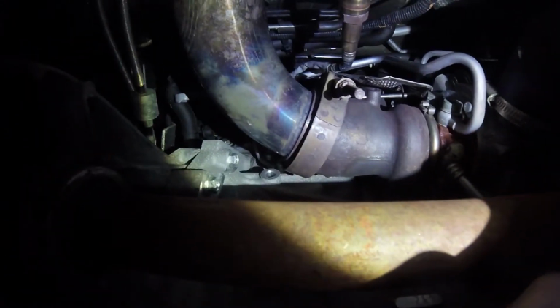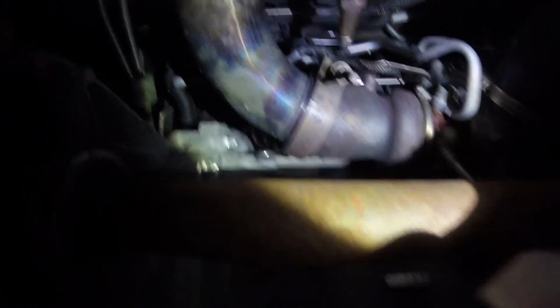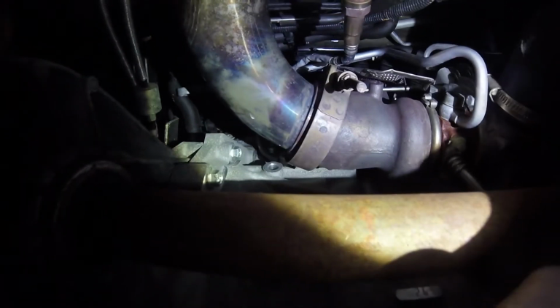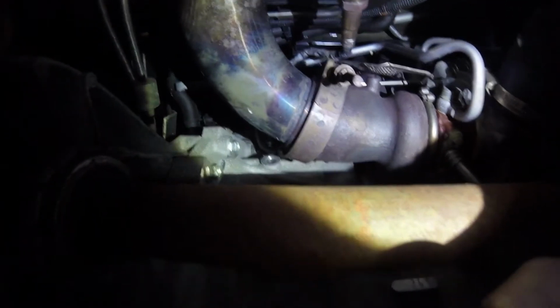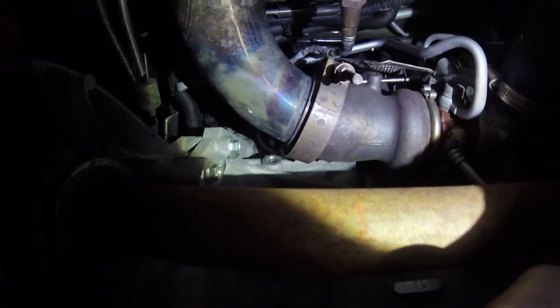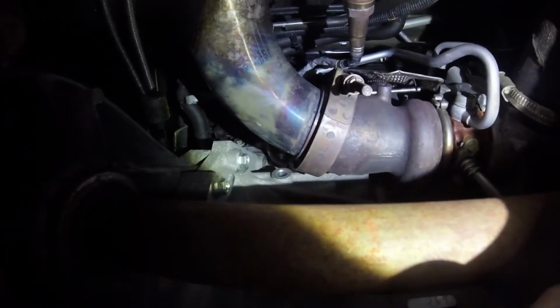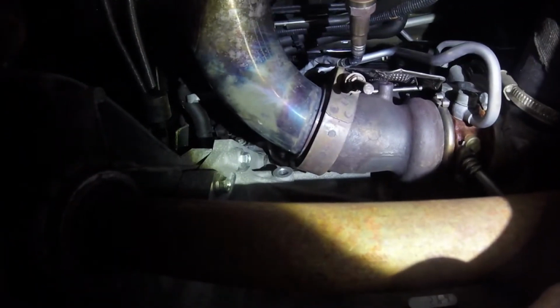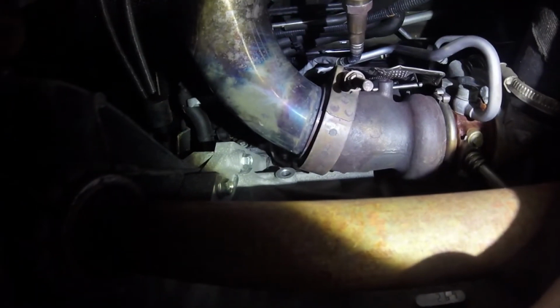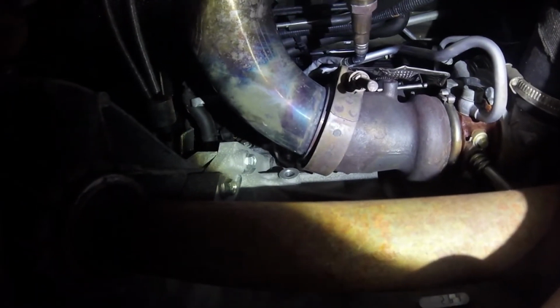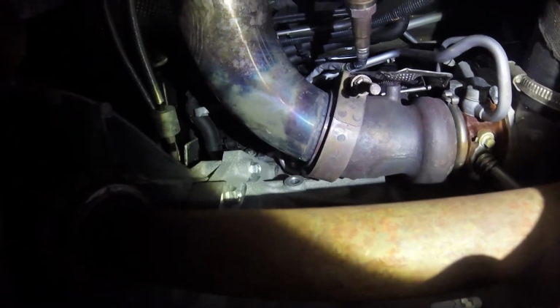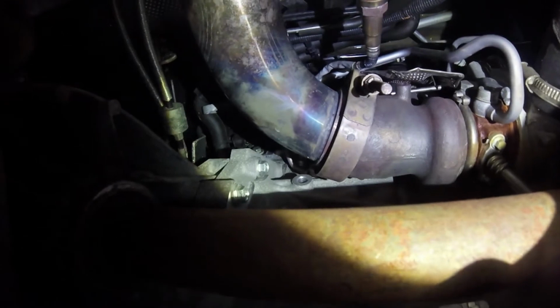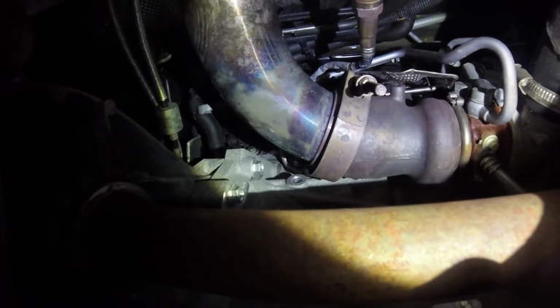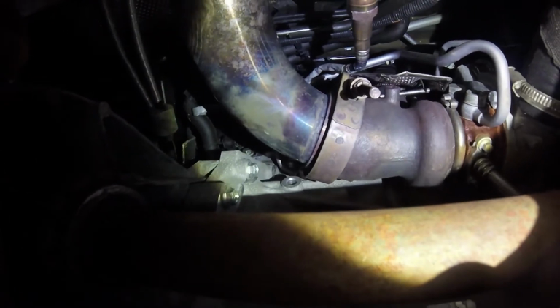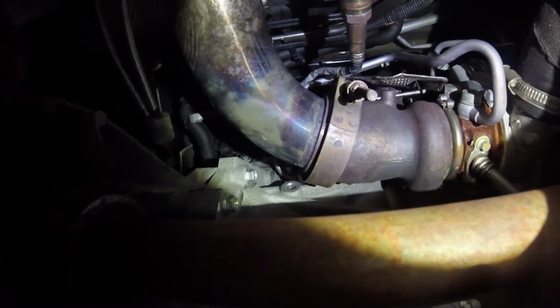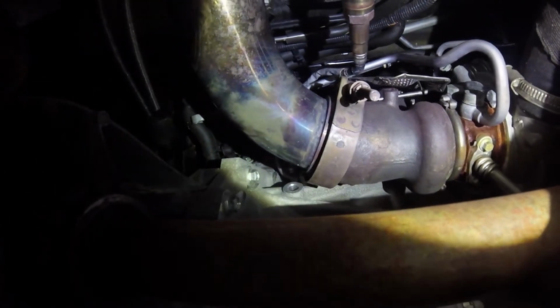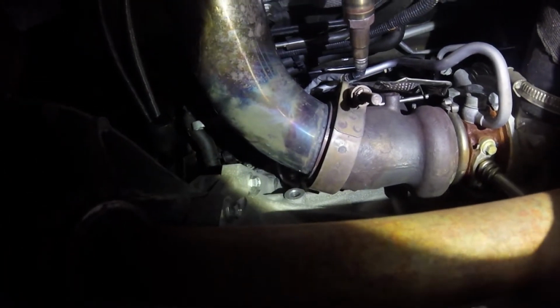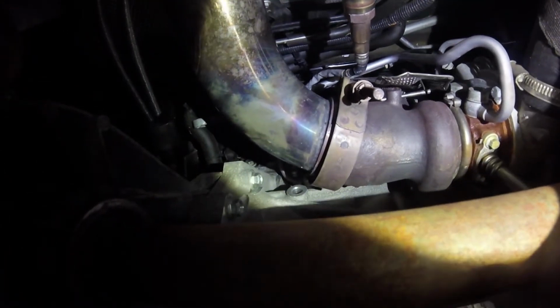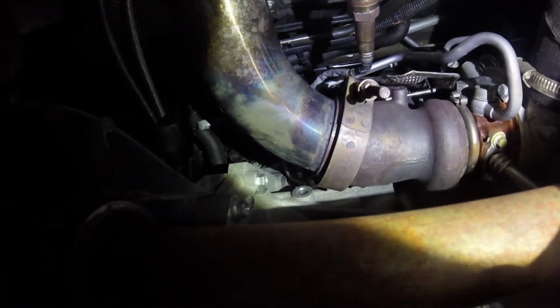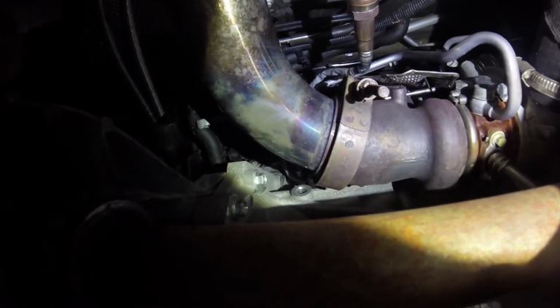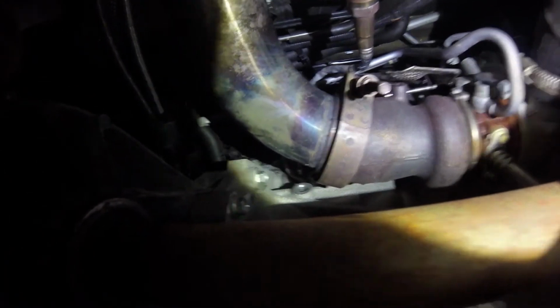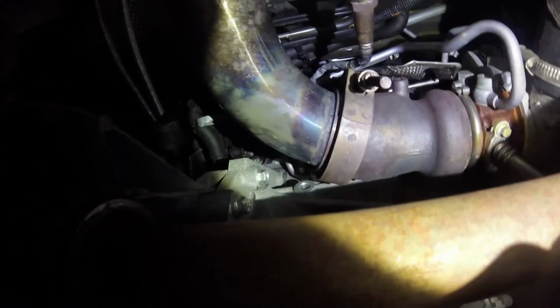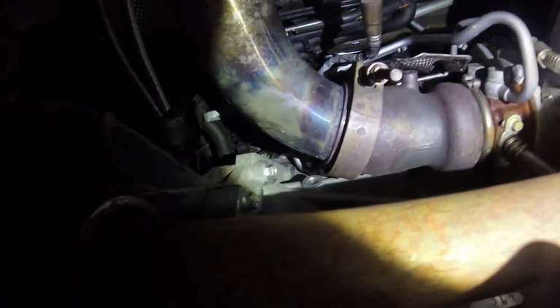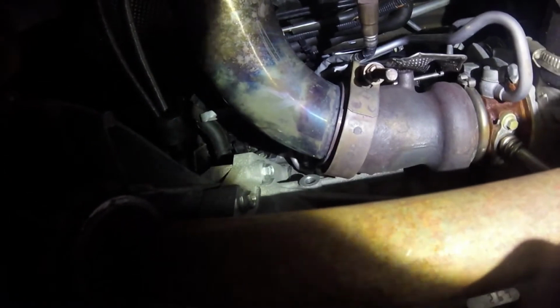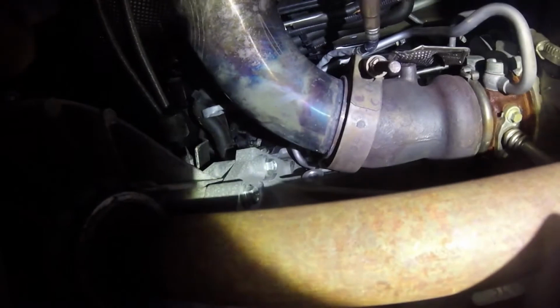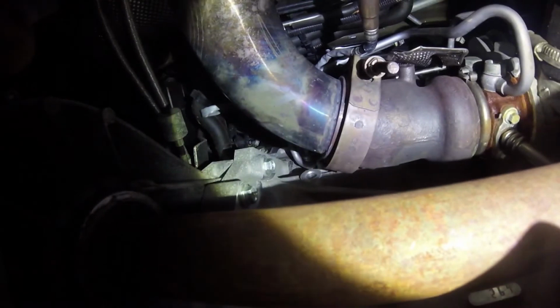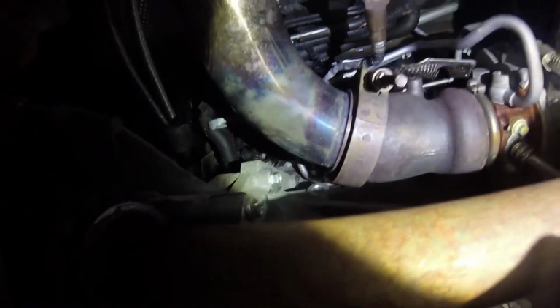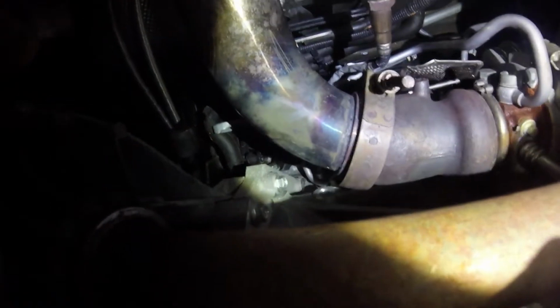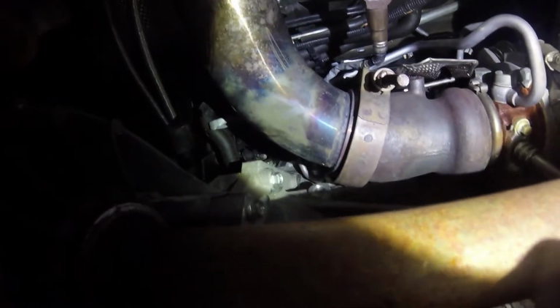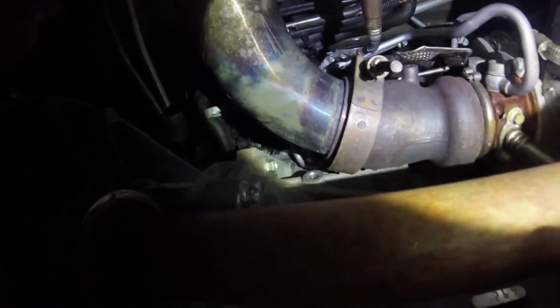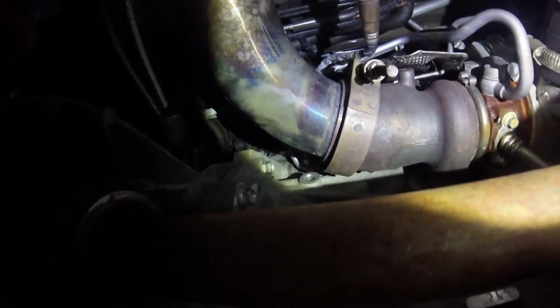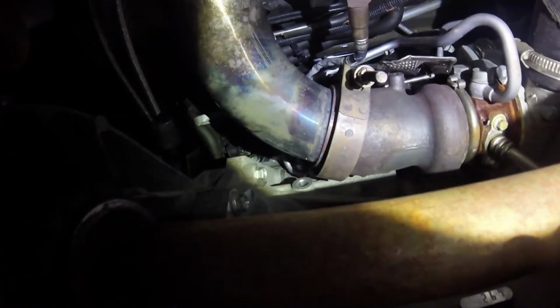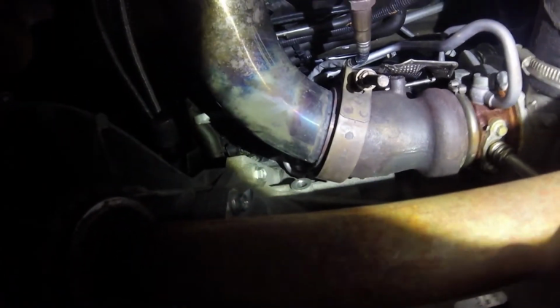Today we're going to look at adjusting the preload on the wastegate on the 2015 Focus ST. I don't see any real videos on this, so I figured I'd make a video even though there are some written guides online right now.